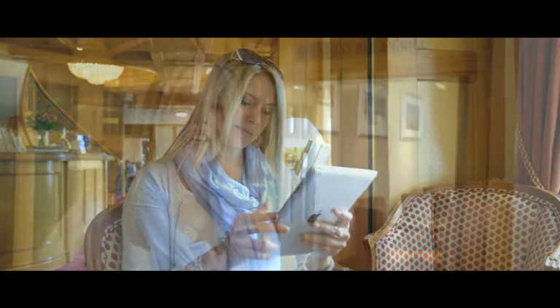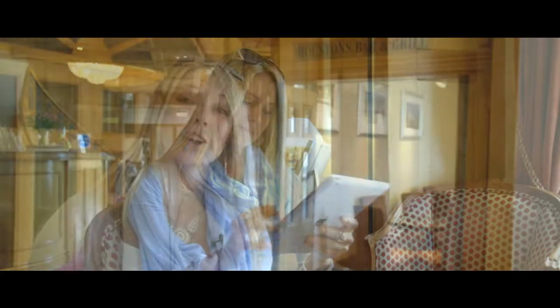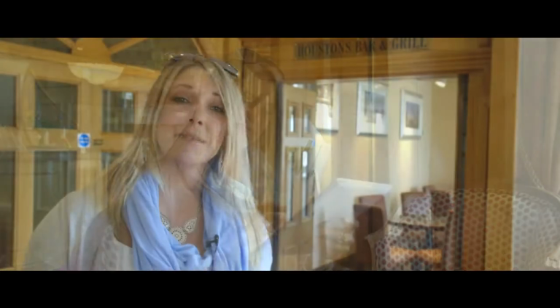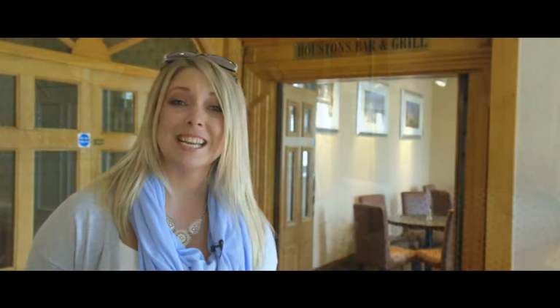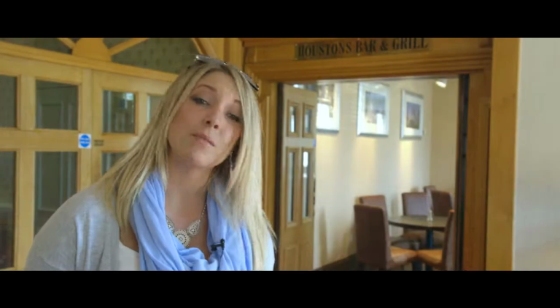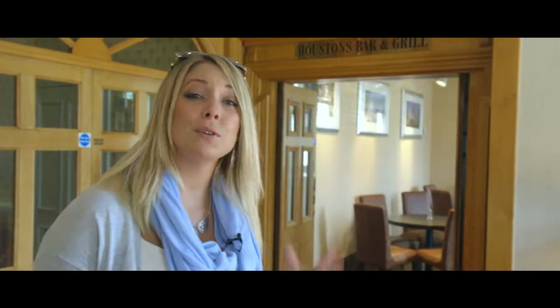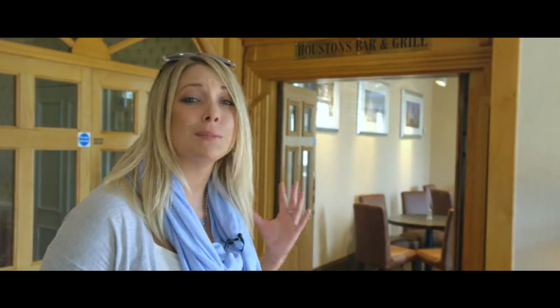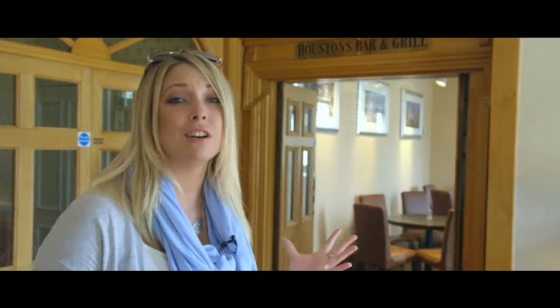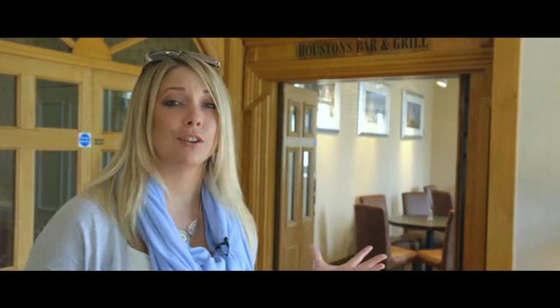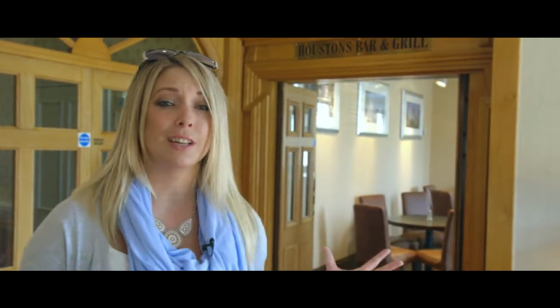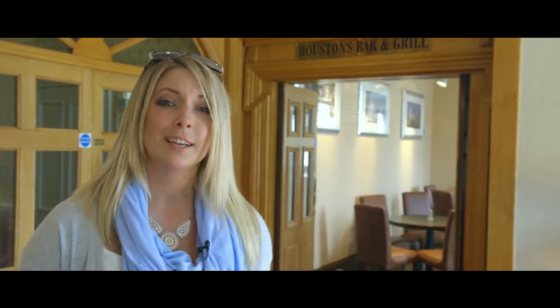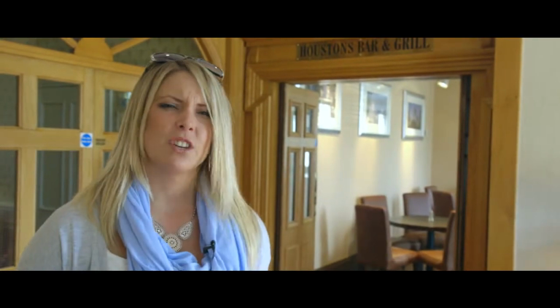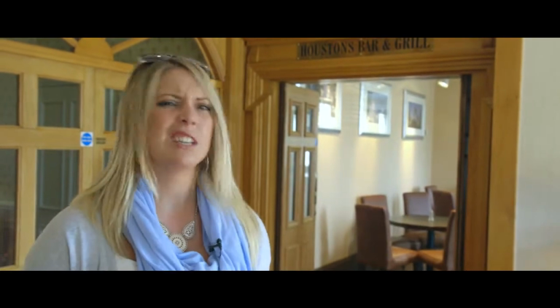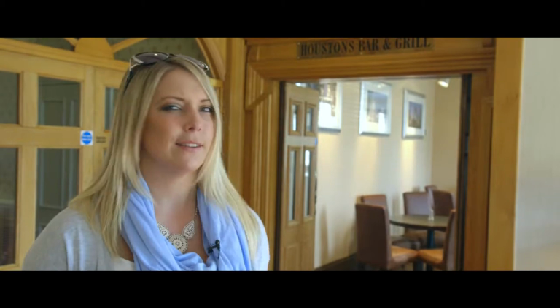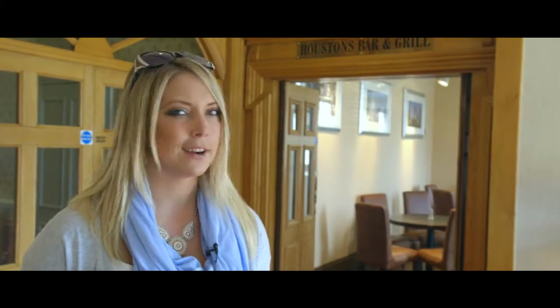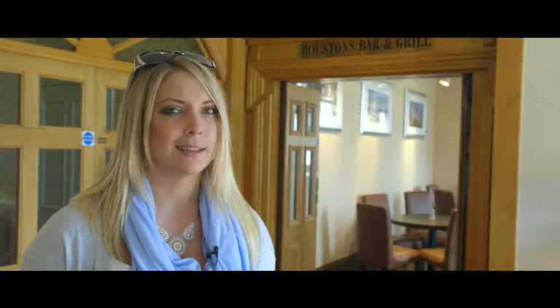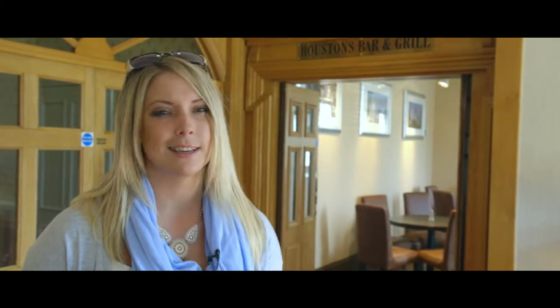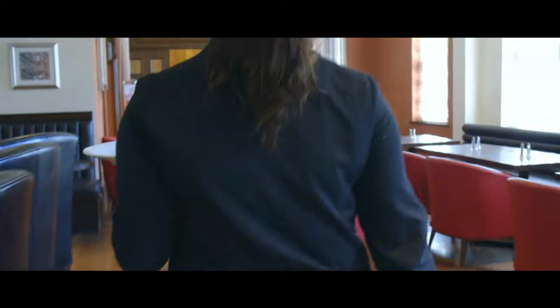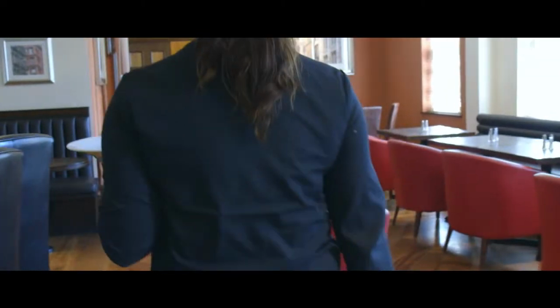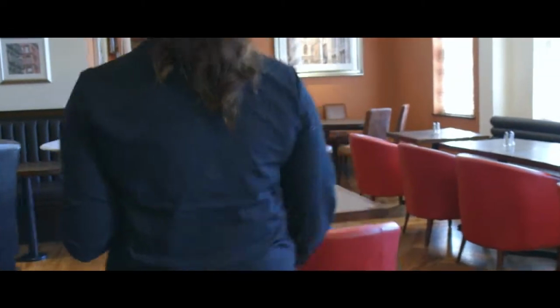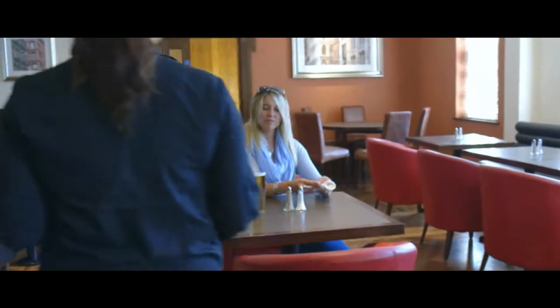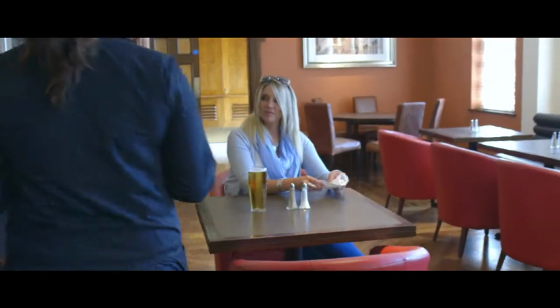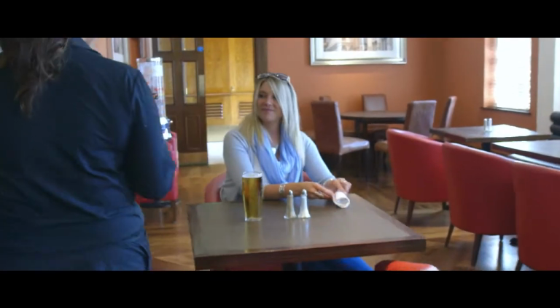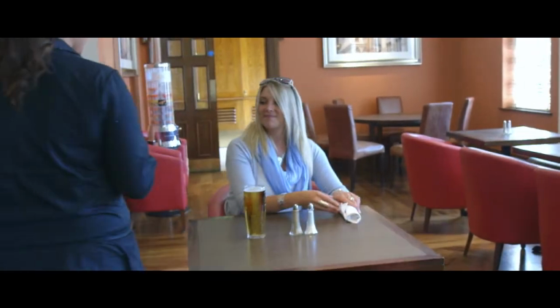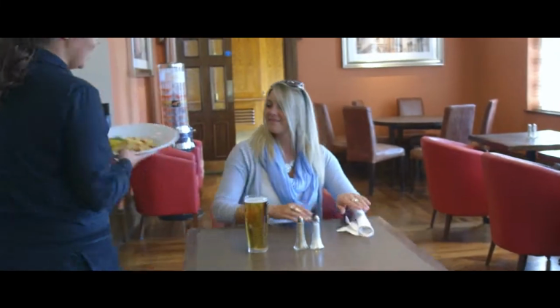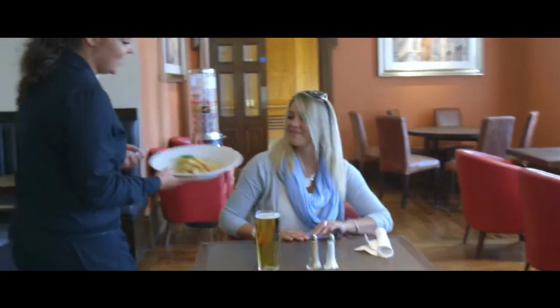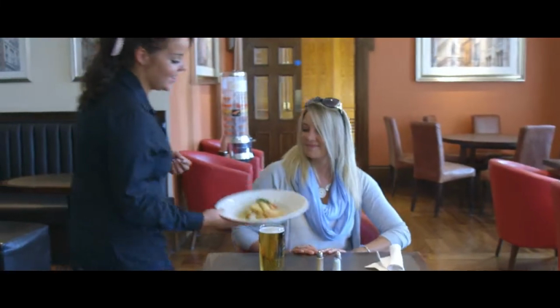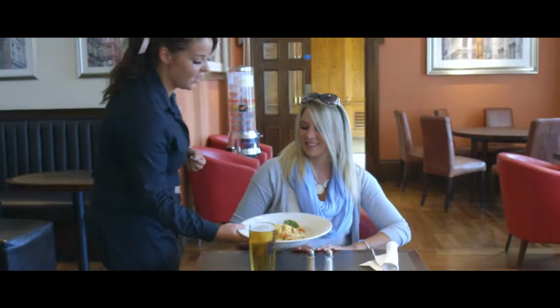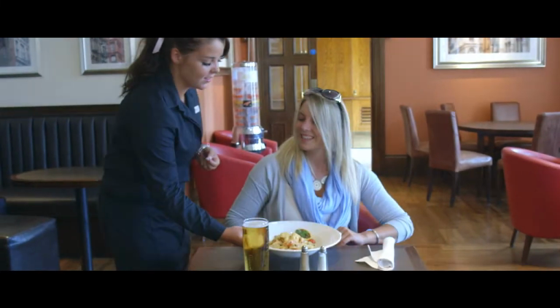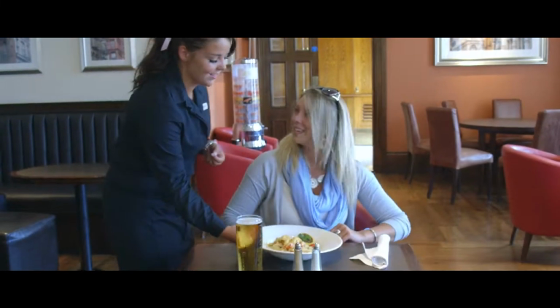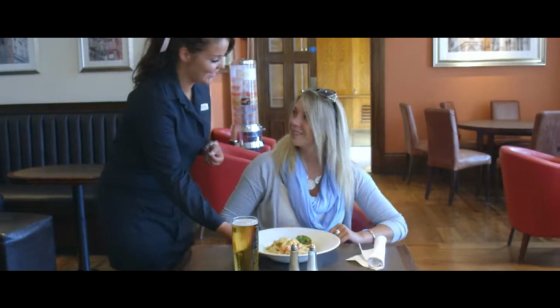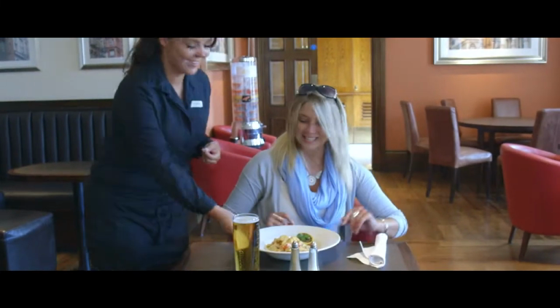Grab something to eat from Houston's Bar & Grill for a chilled out hunger buster, where light meals are served throughout the day and are accompanied by your favourite drinks.